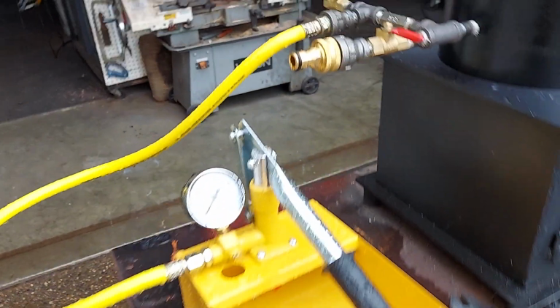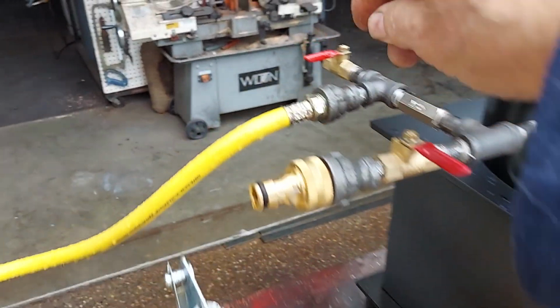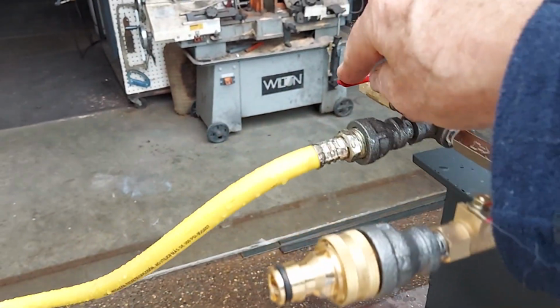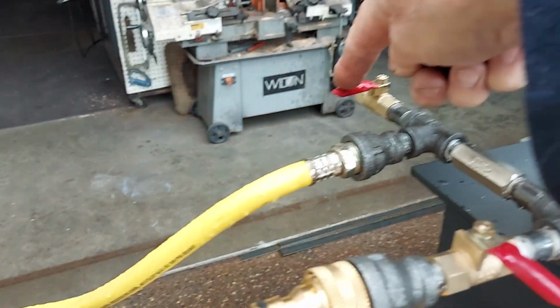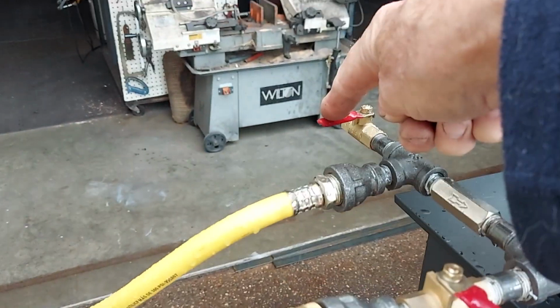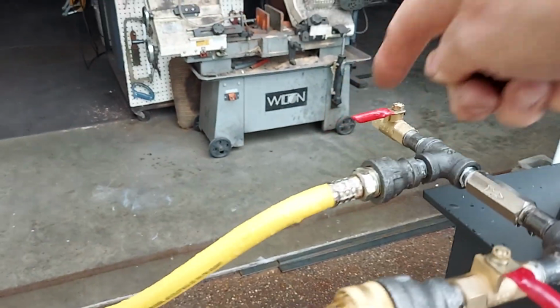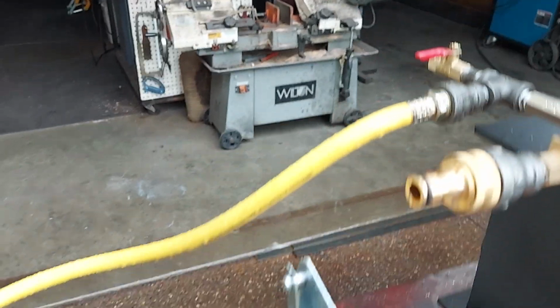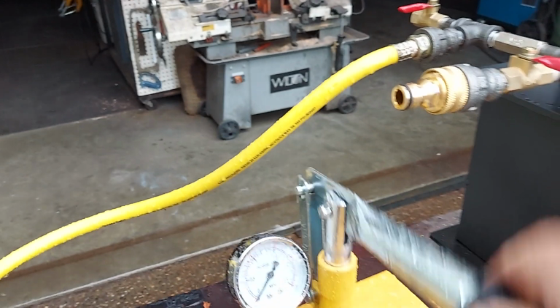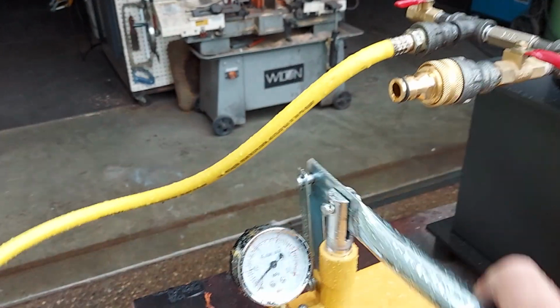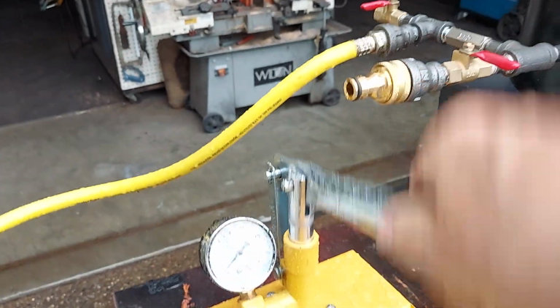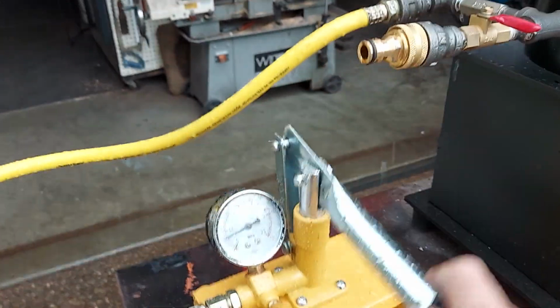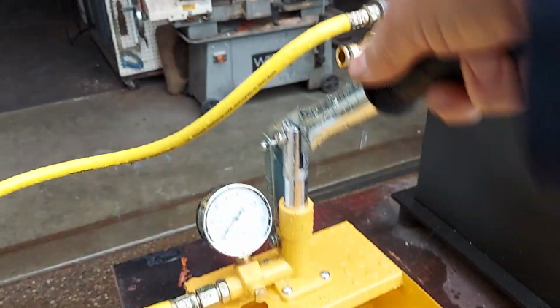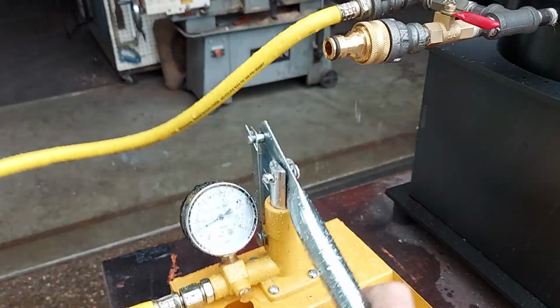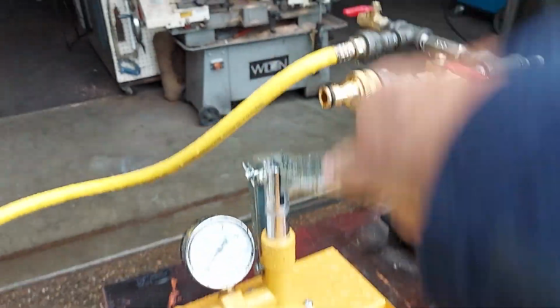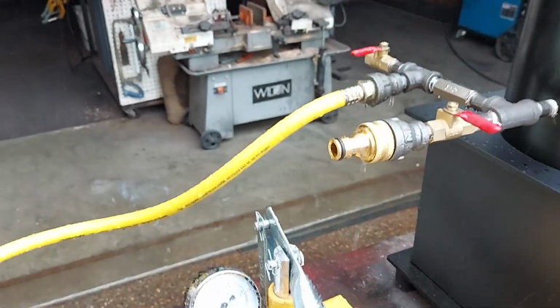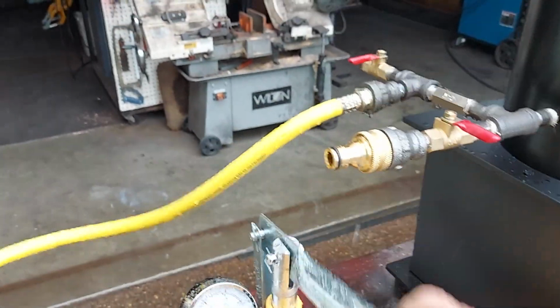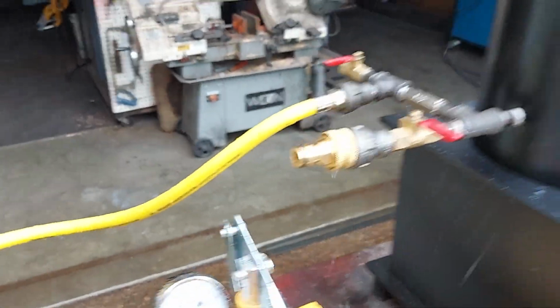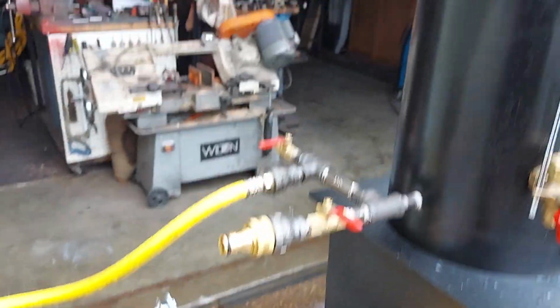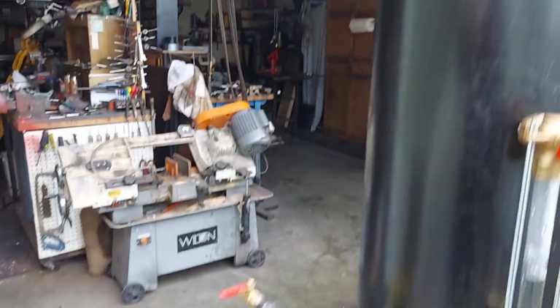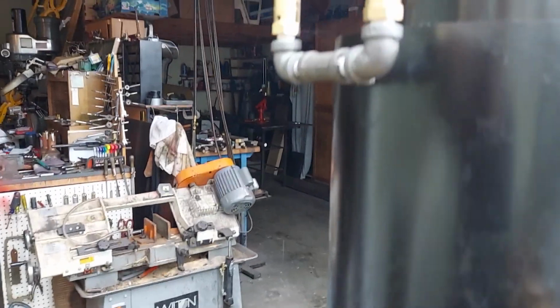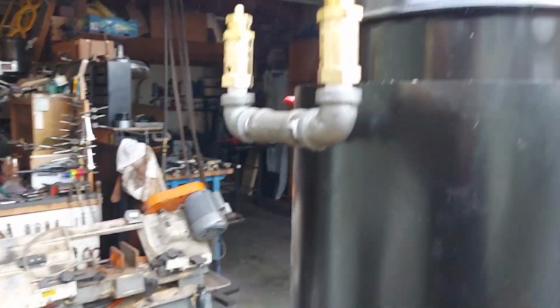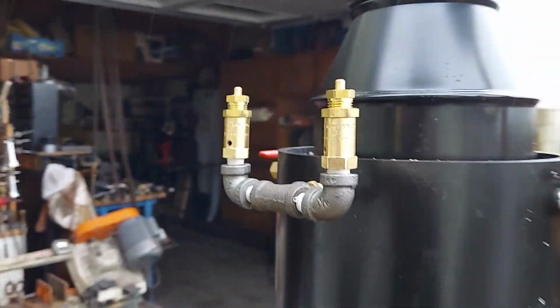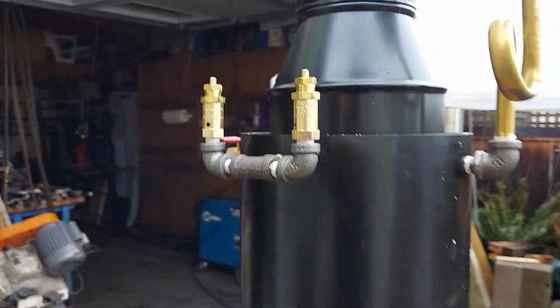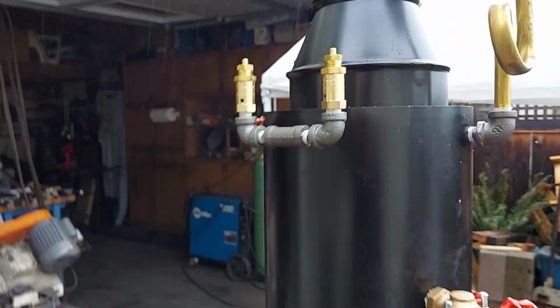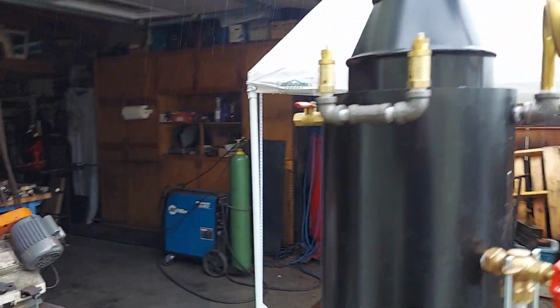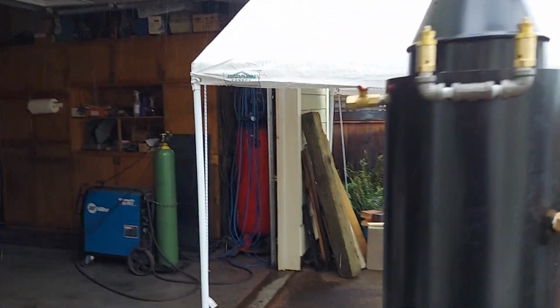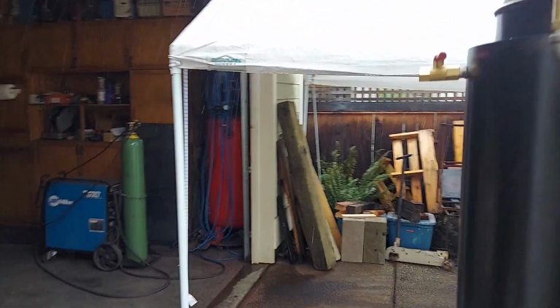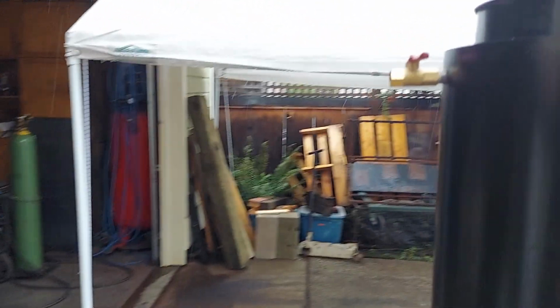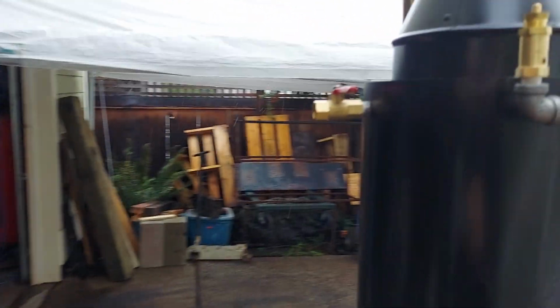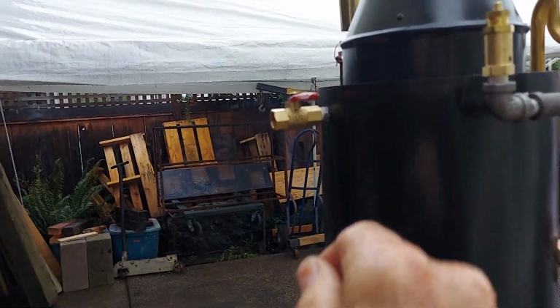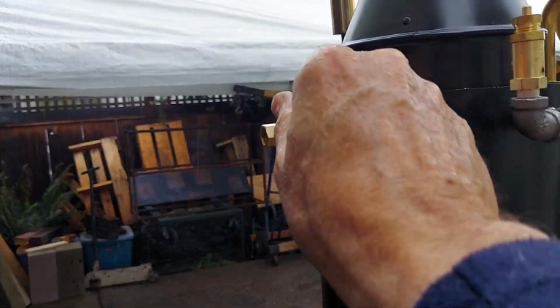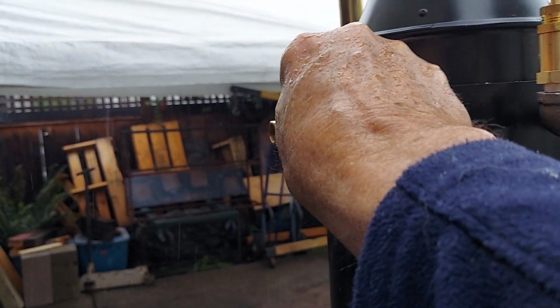This valve is the airlock valve, so if you've got air in your pump line, just open that valve up. The pop-off valves could go off any second. The engine out is back here, it's a quarter inch.